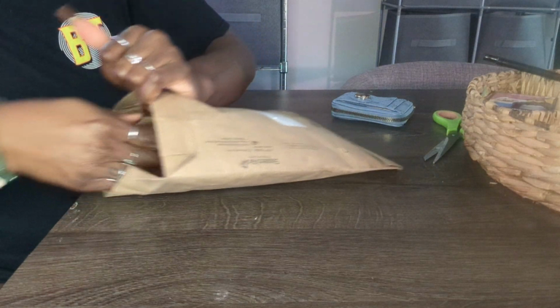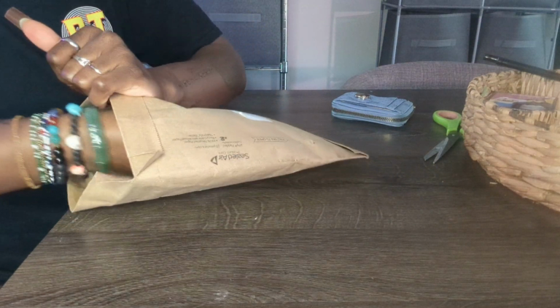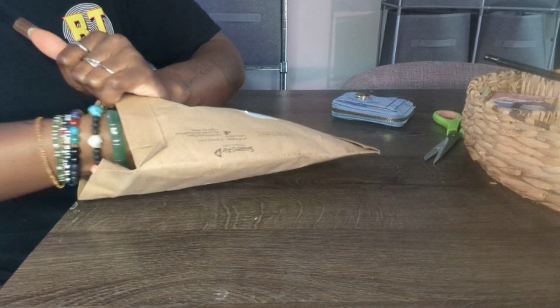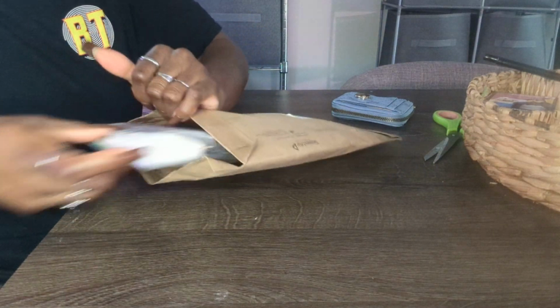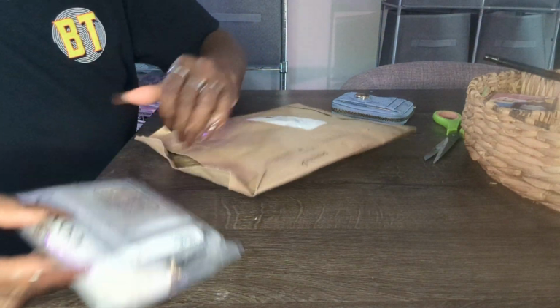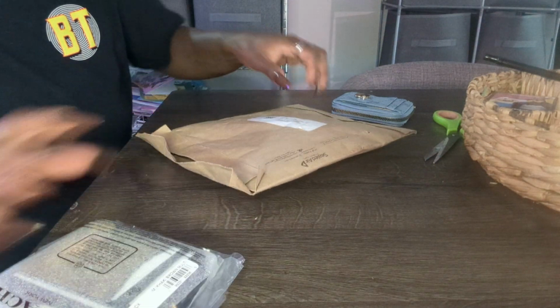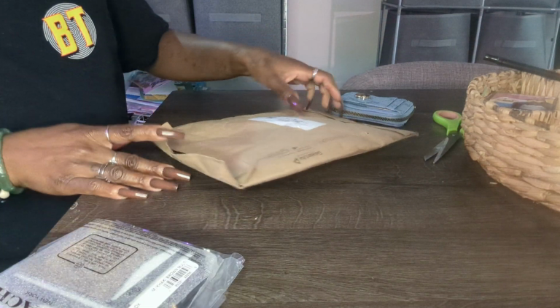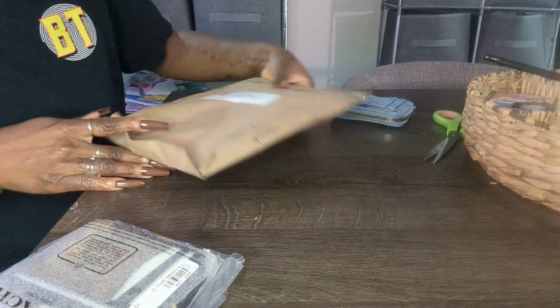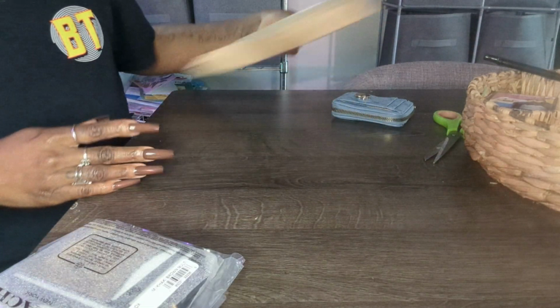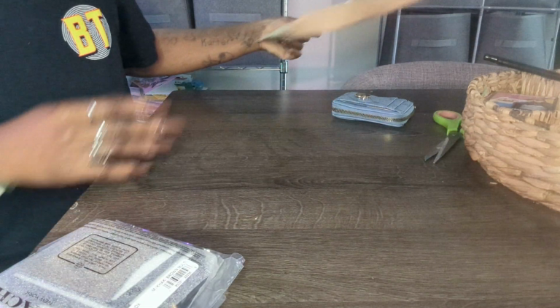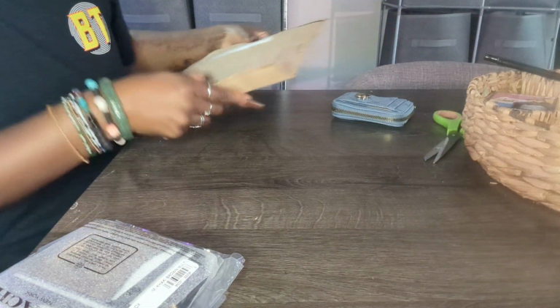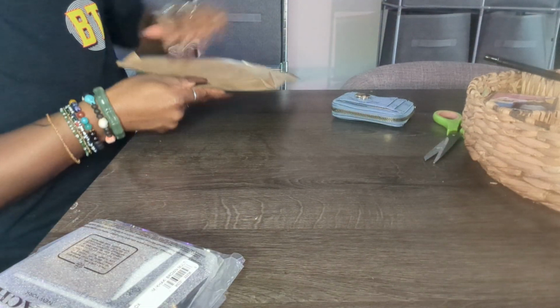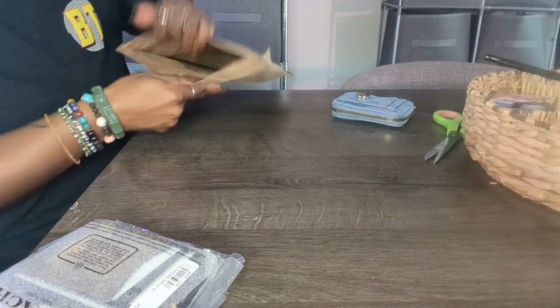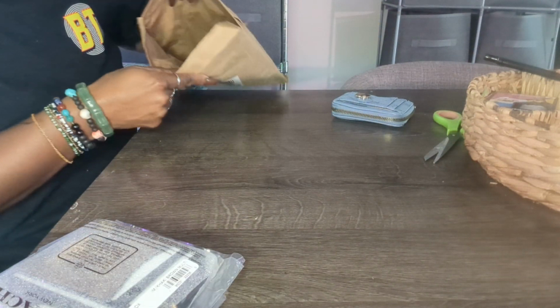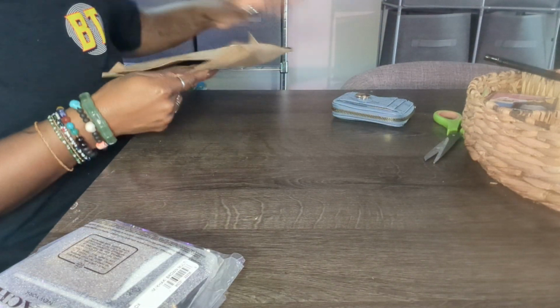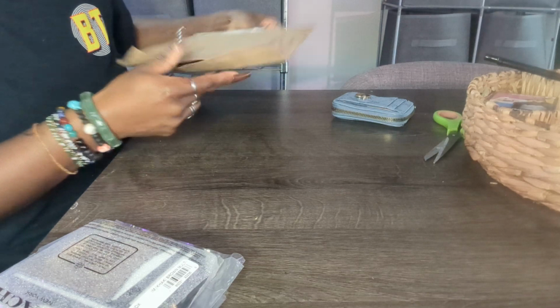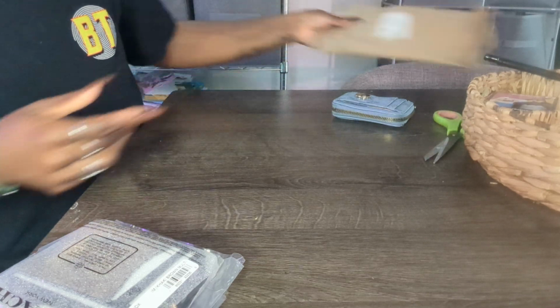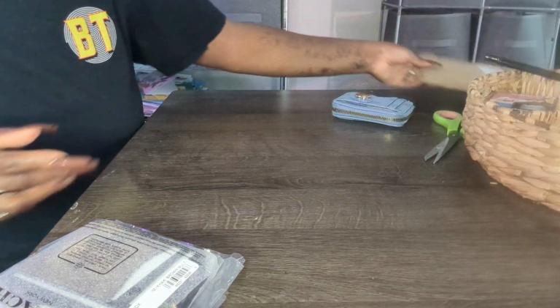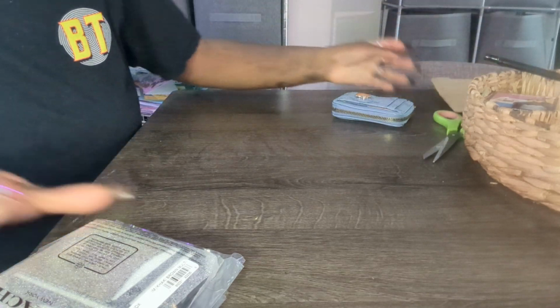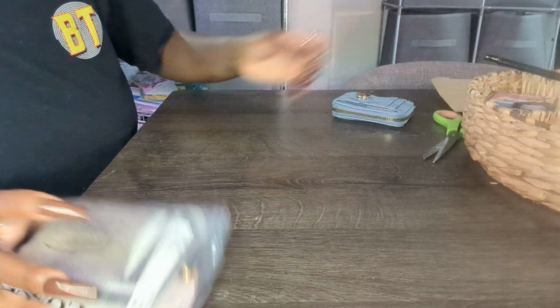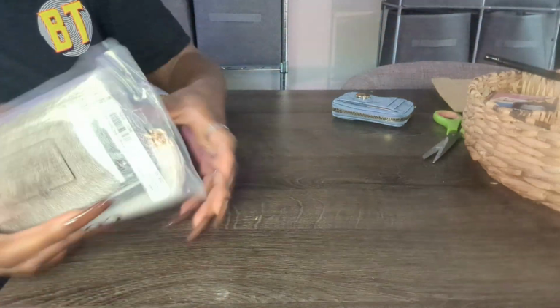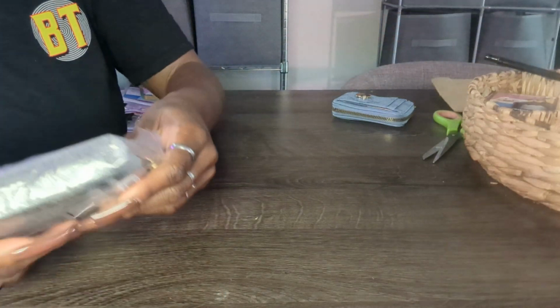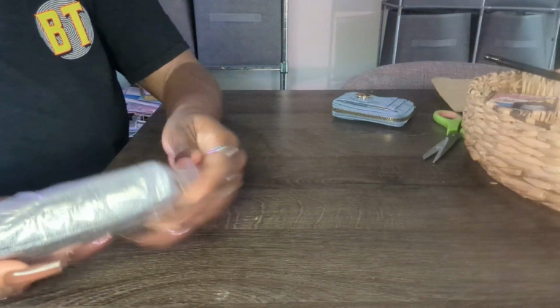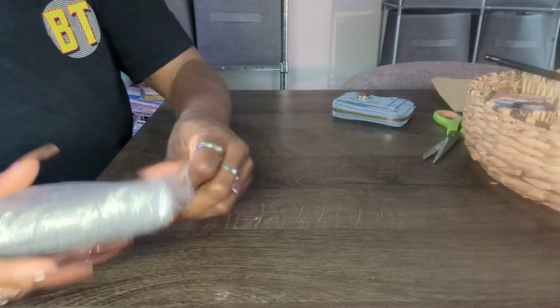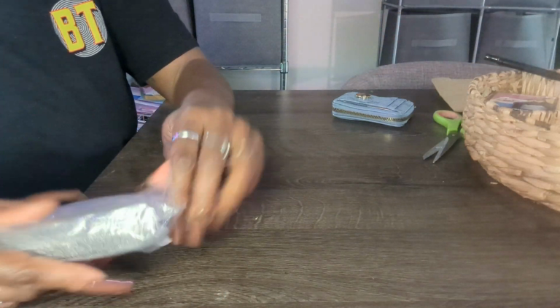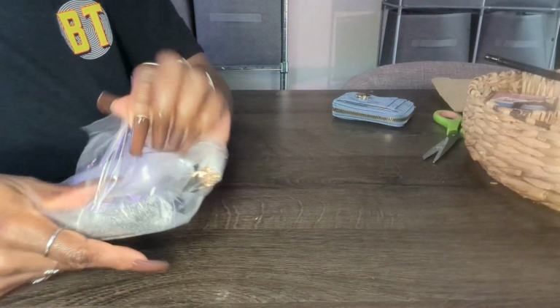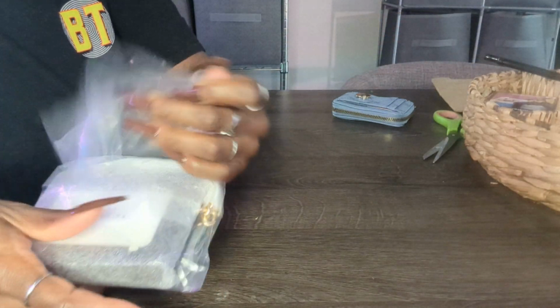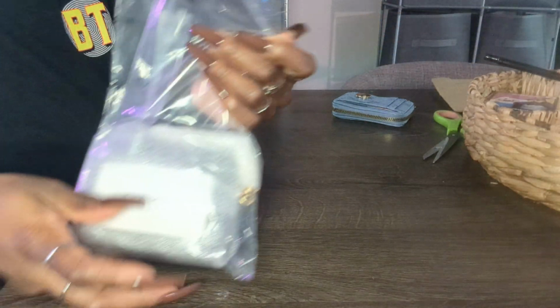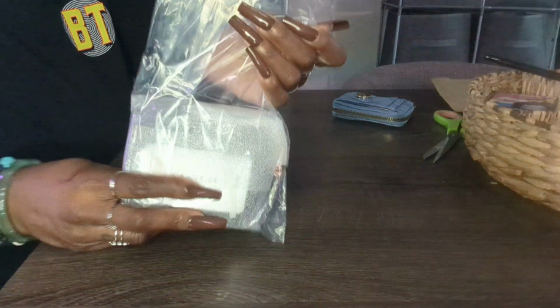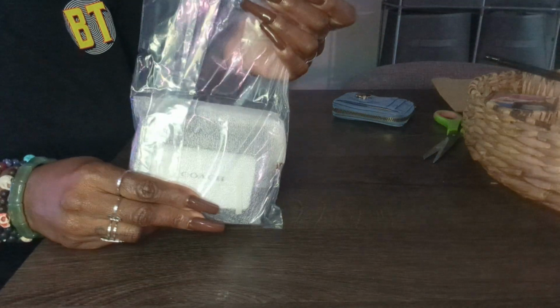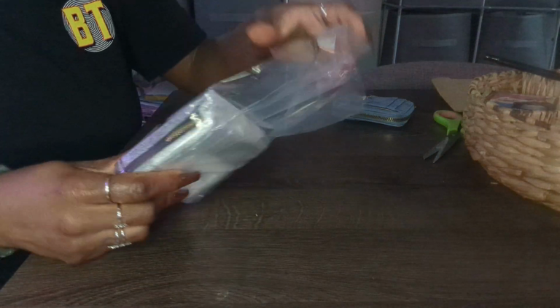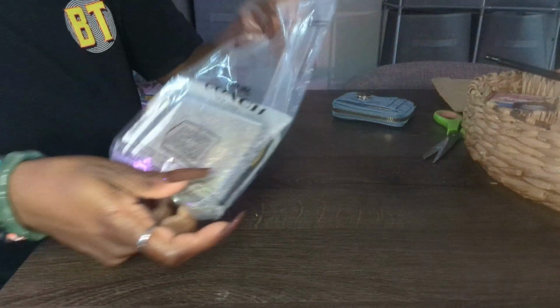So I finally did order the wallet and it came today — it's actually only been a few days. In the package, which was already open, is the wallet itself, and it comes just like this.